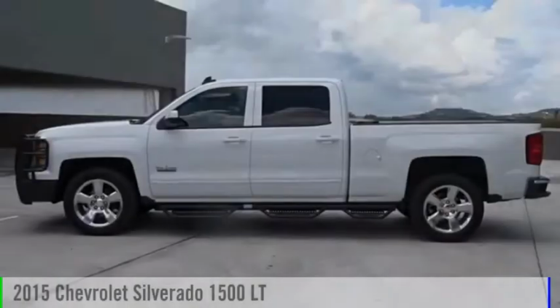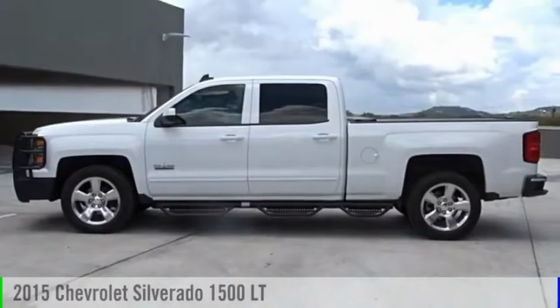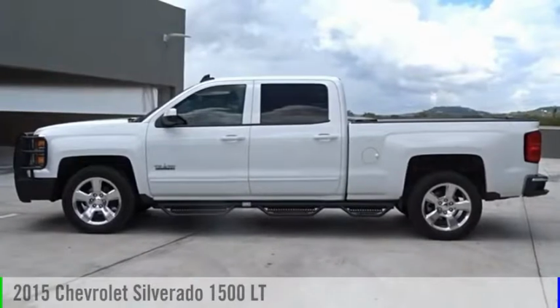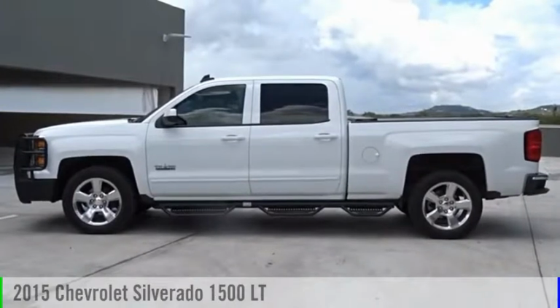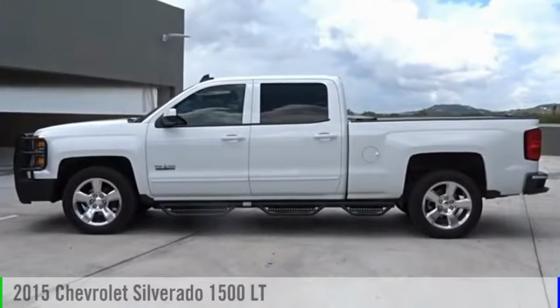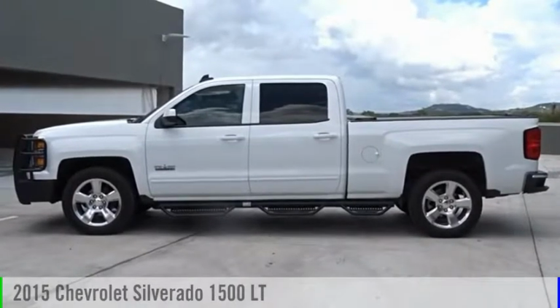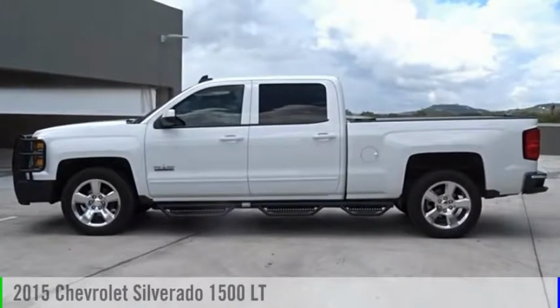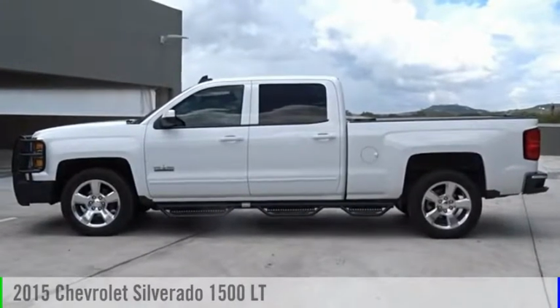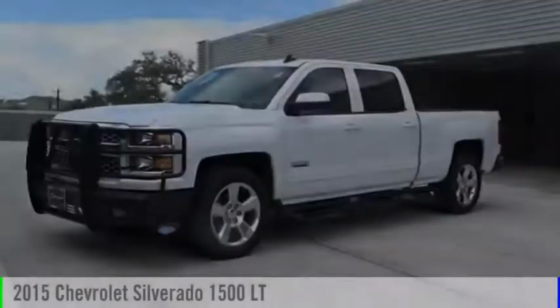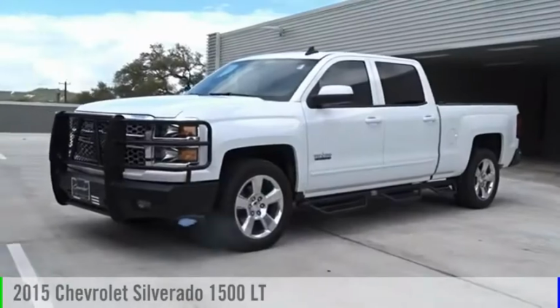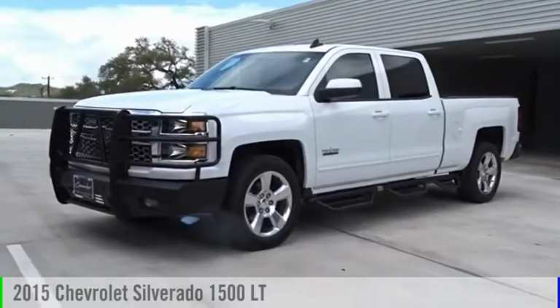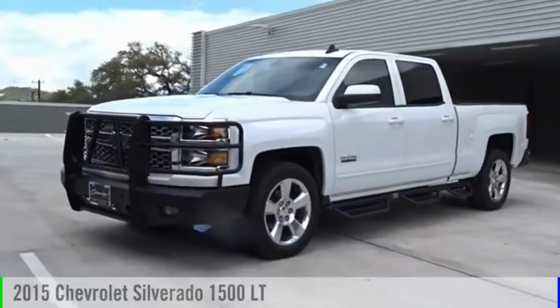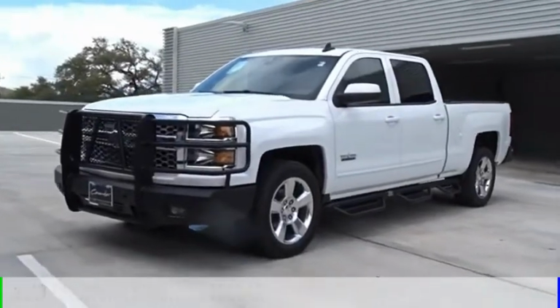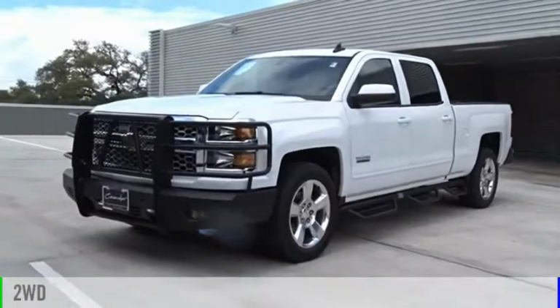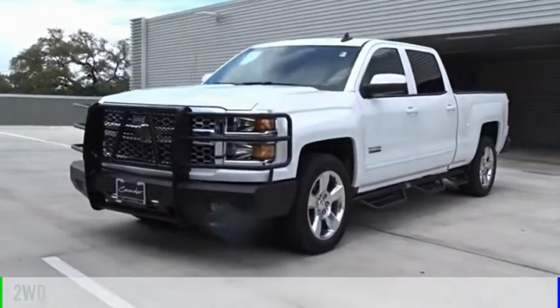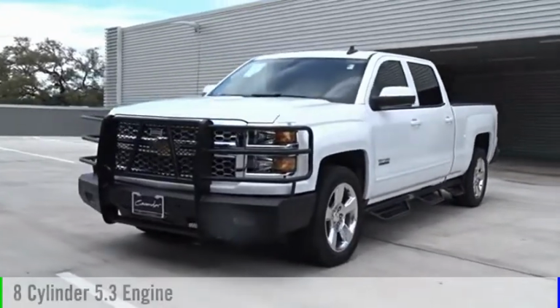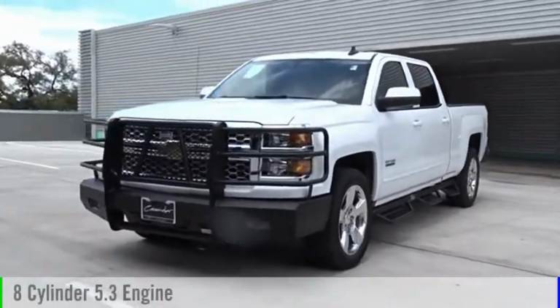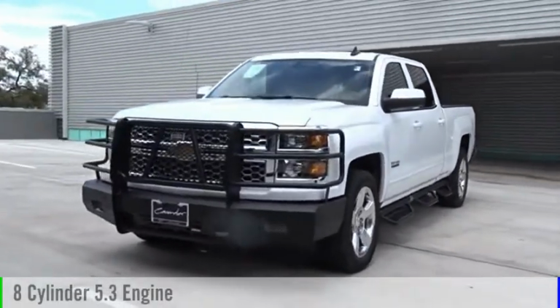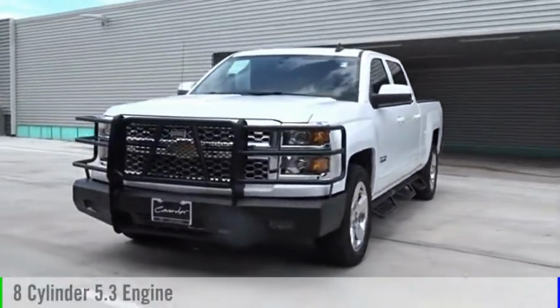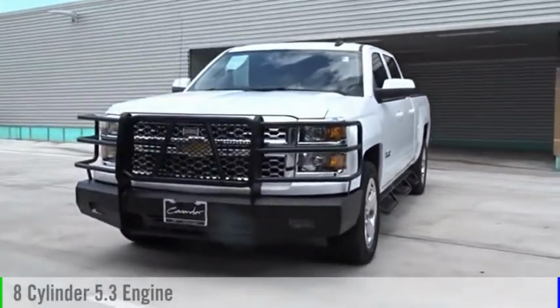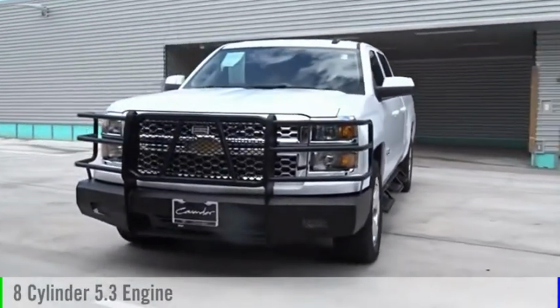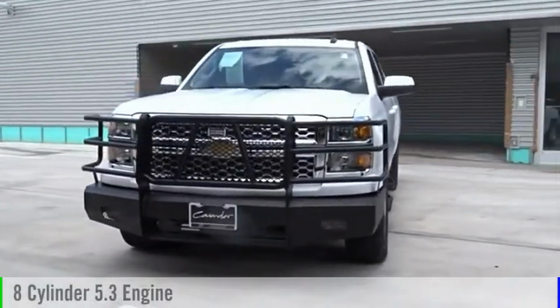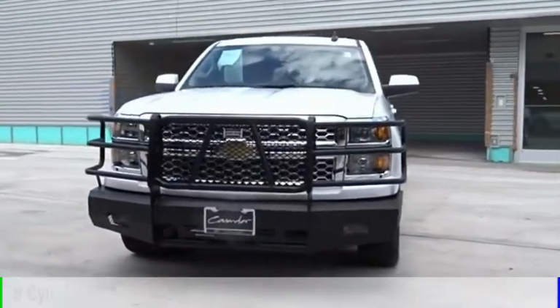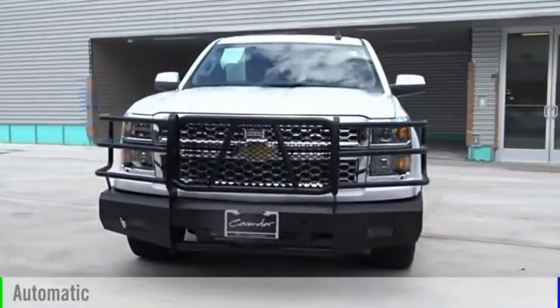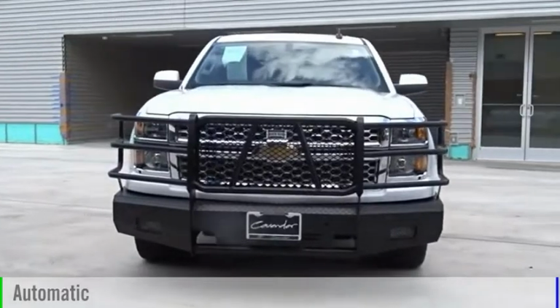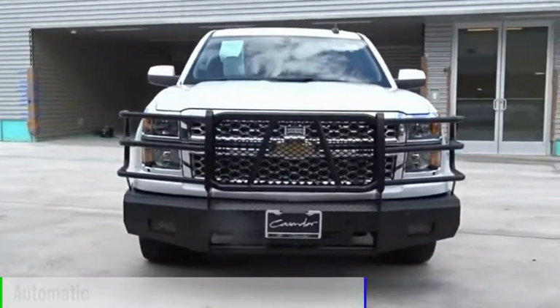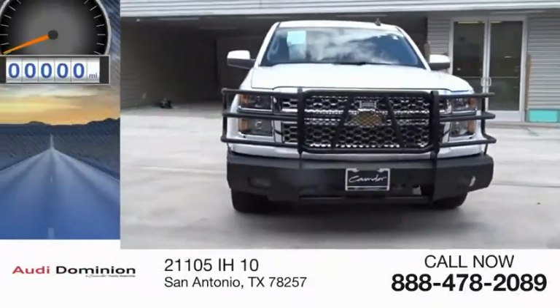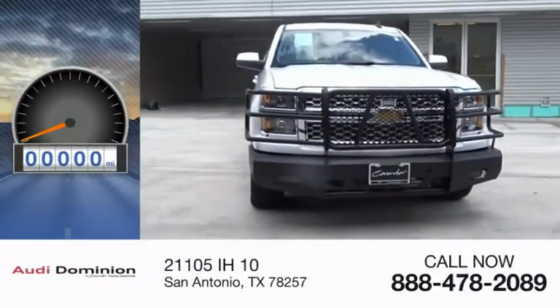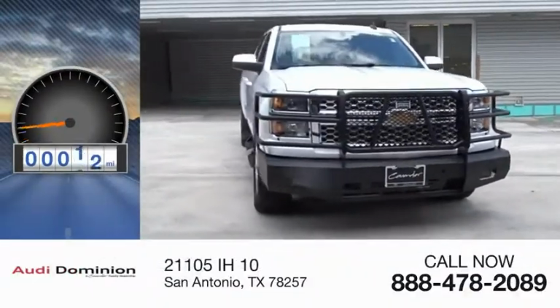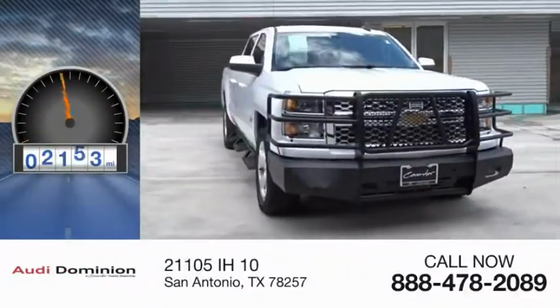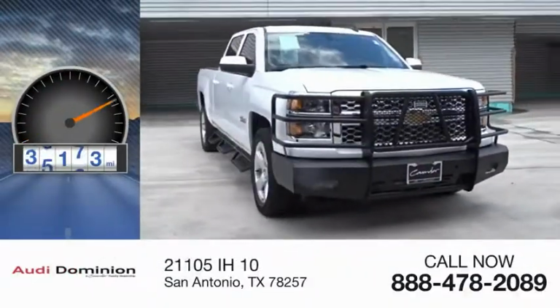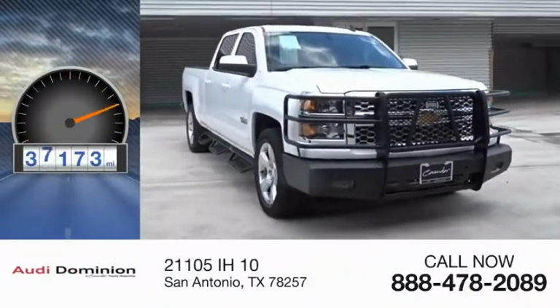Come test drive the 2015 Silverado 1500. This vehicle is powered by a two-wheel drive, eight-cylinder, 5.3-liter engine, and comes with an automatic transmission. This vehicle has less than 40,000 miles.